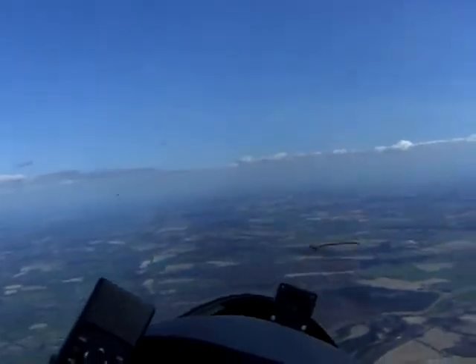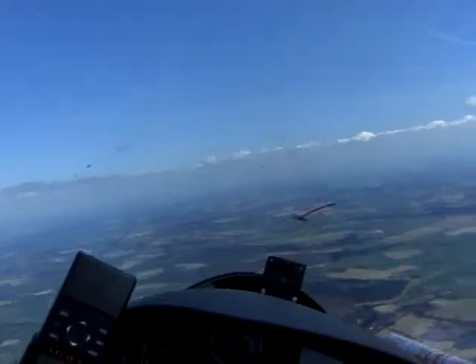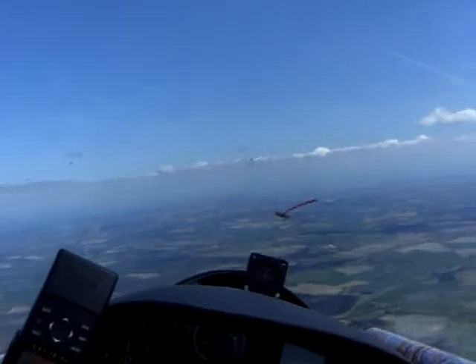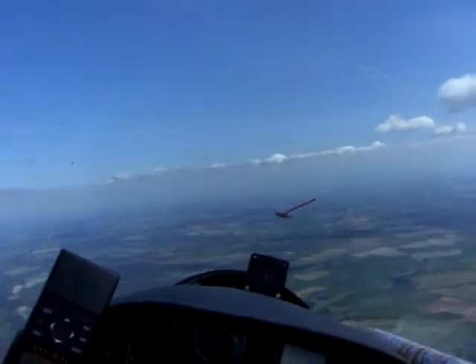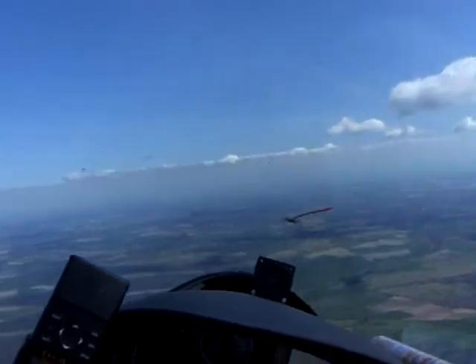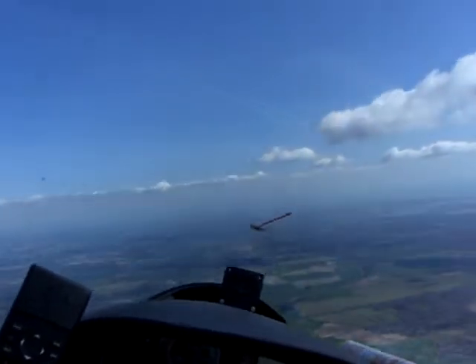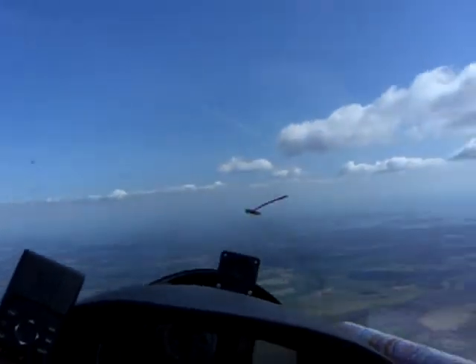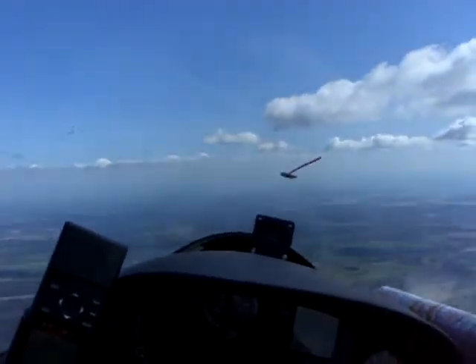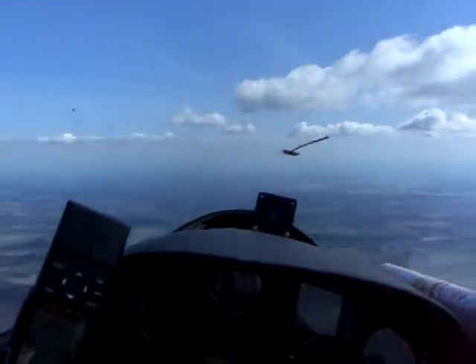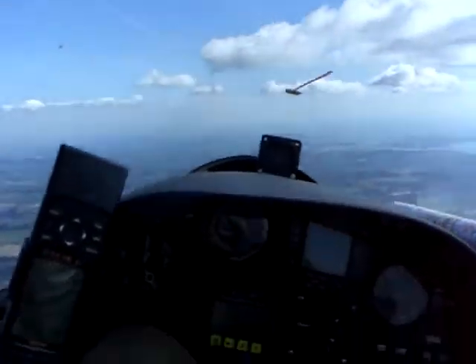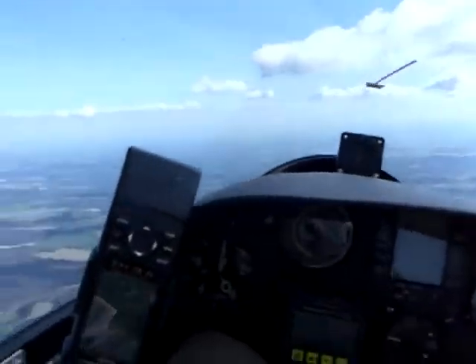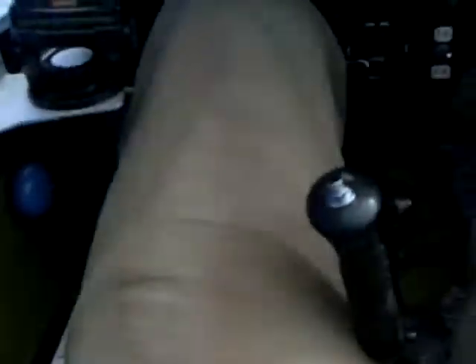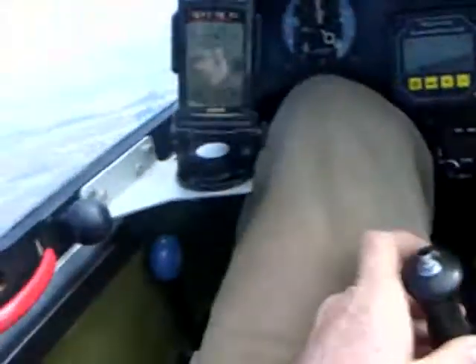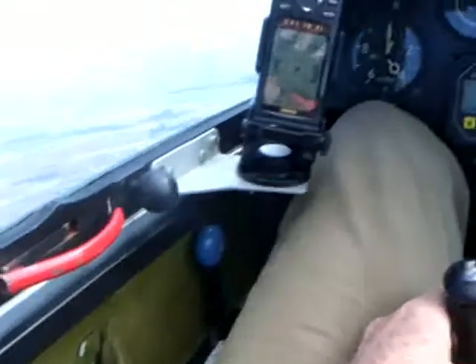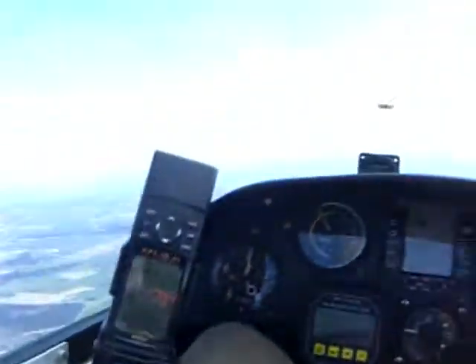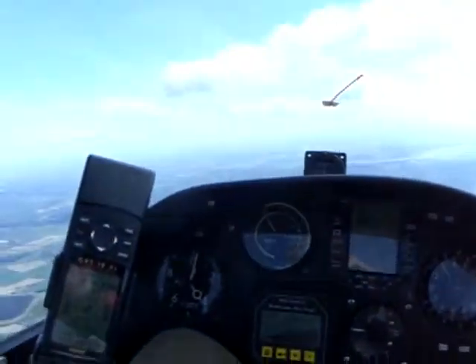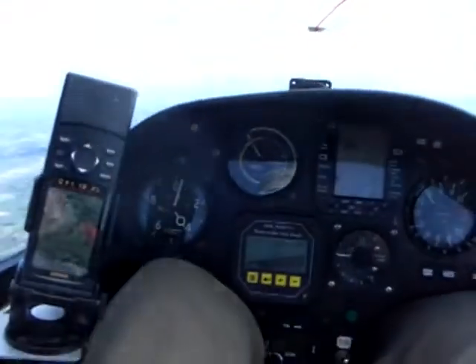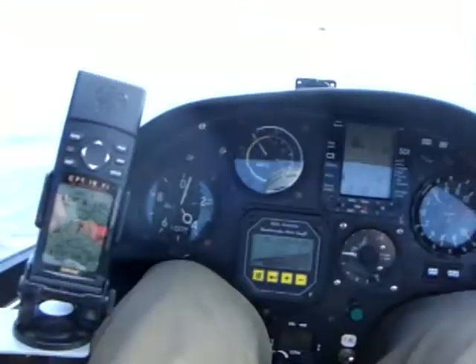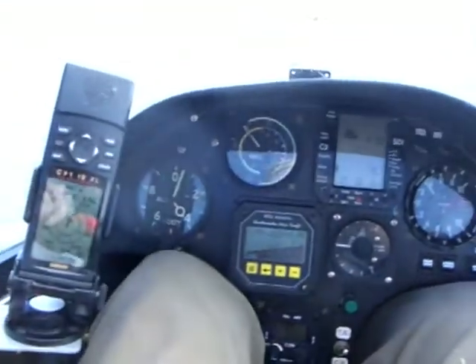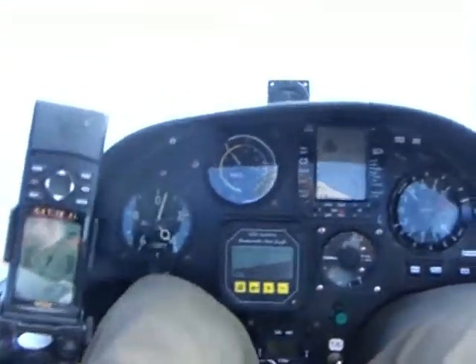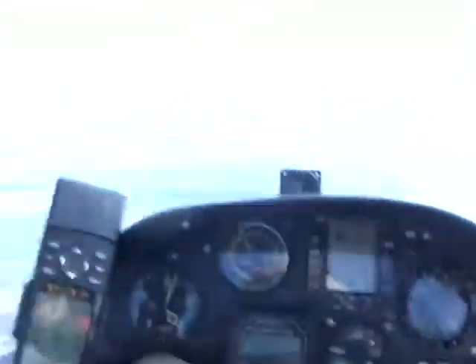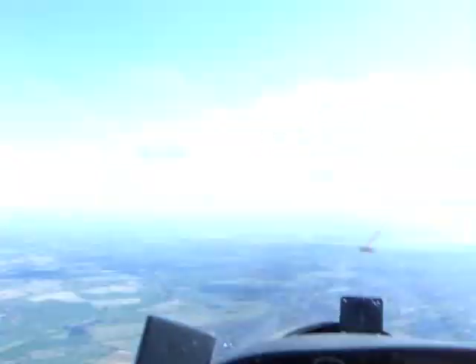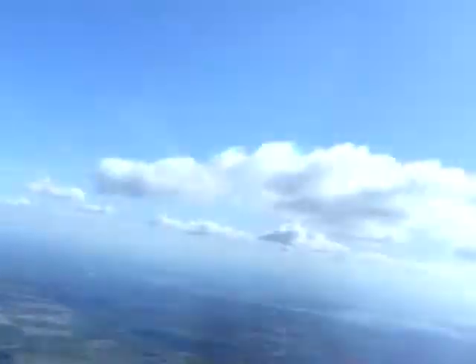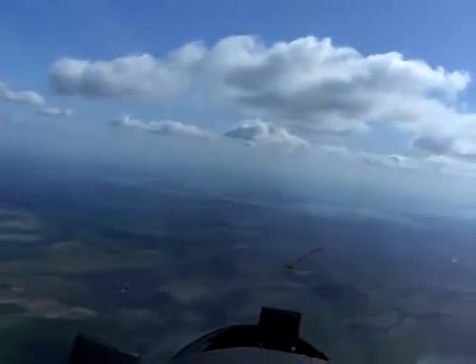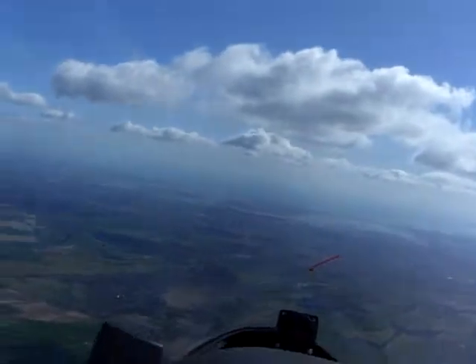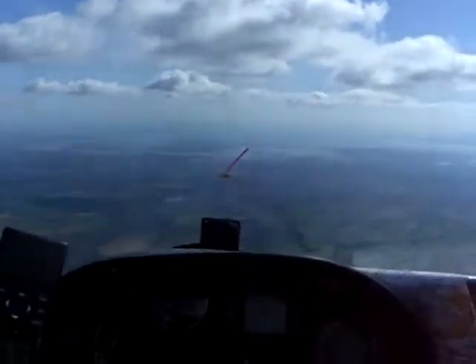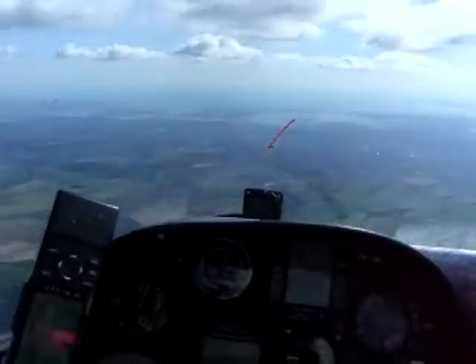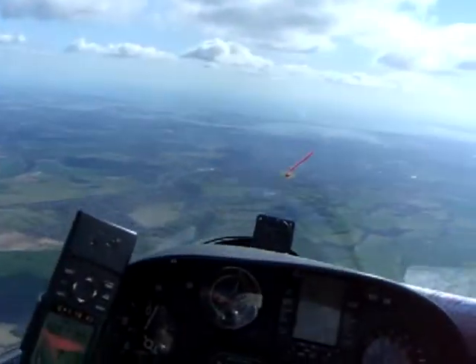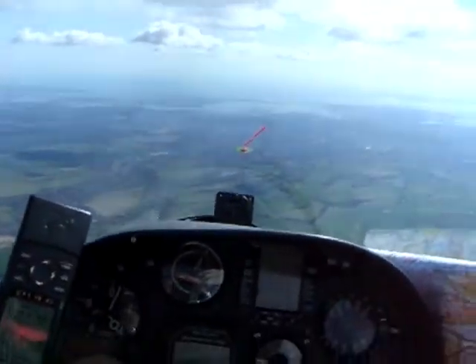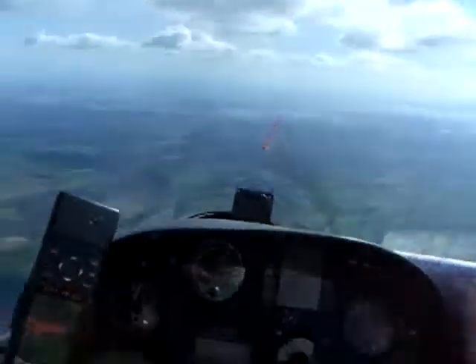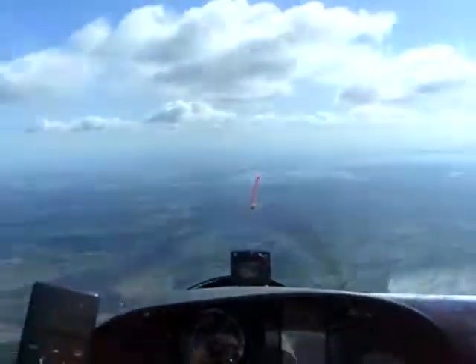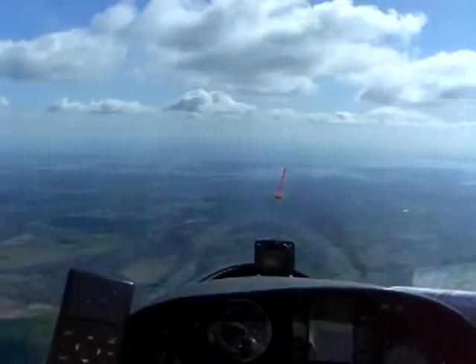So we'll head for Havant now. There's some clouds there. Trying to adjust everything one-handed. Flaps are going down, speed's going up. Switch it to speed-to-fly.